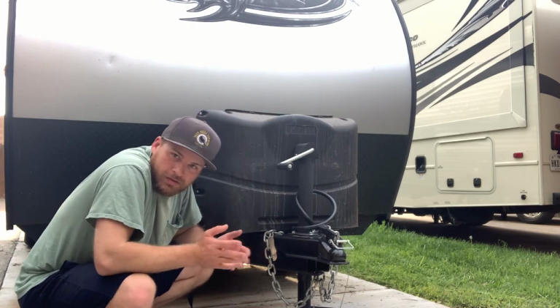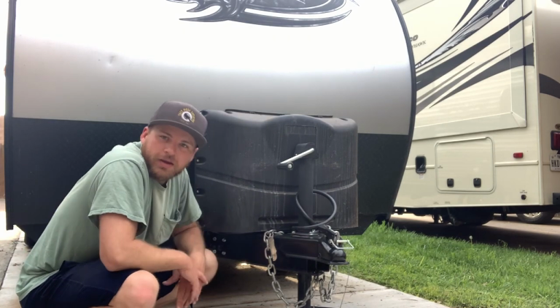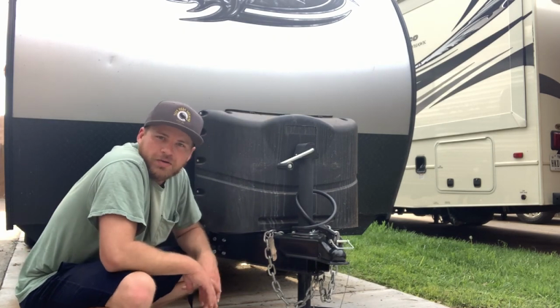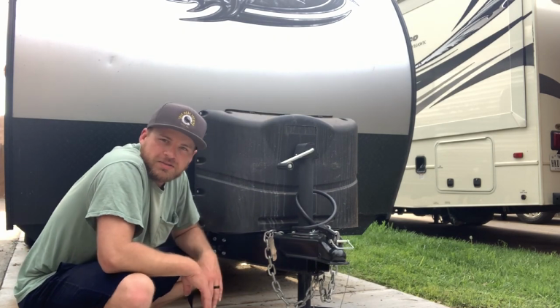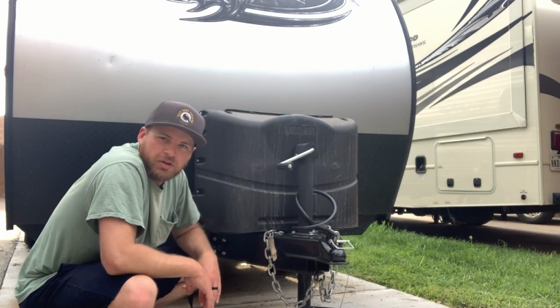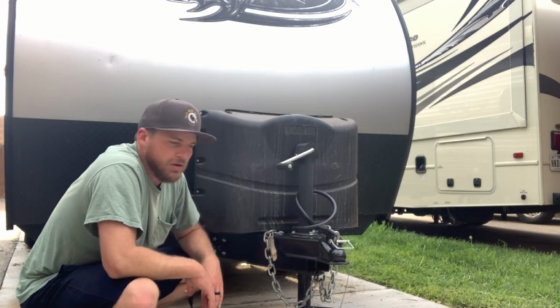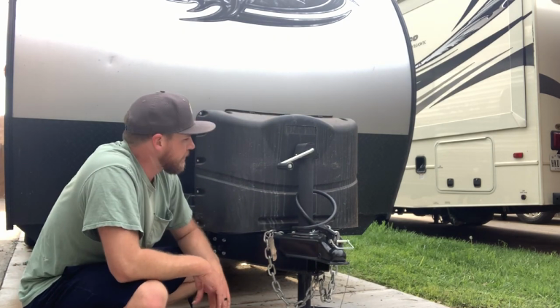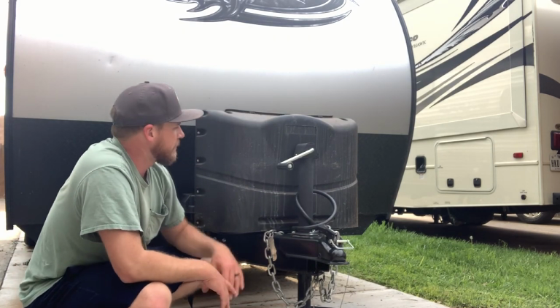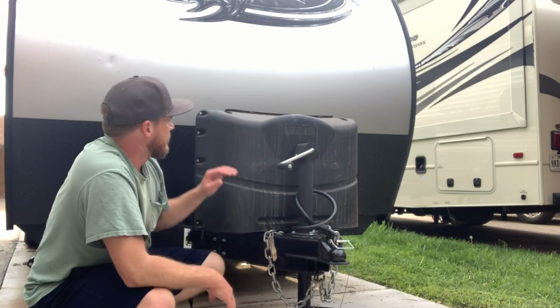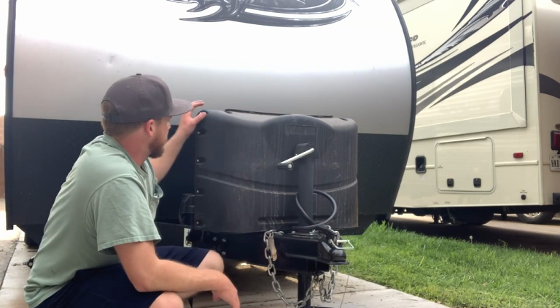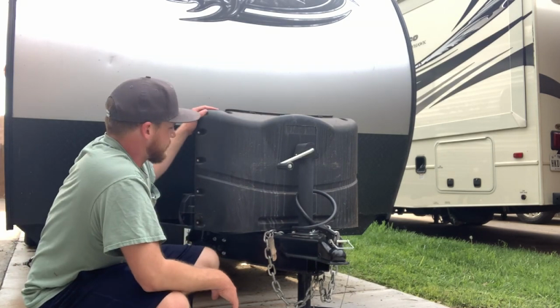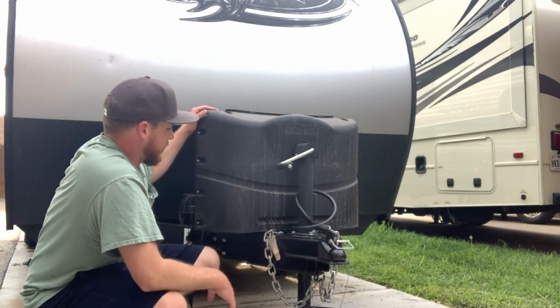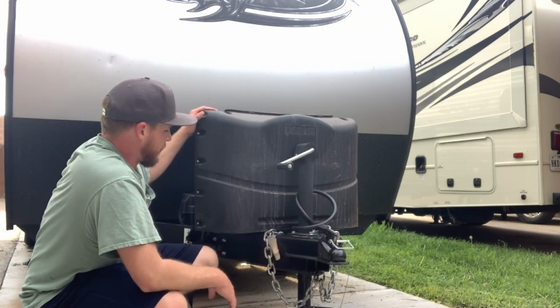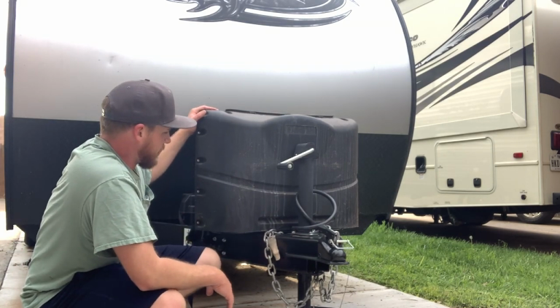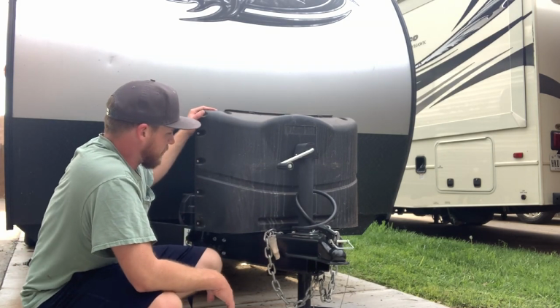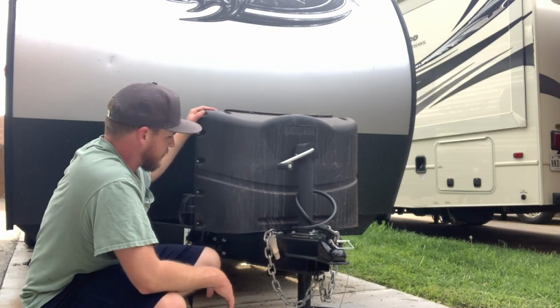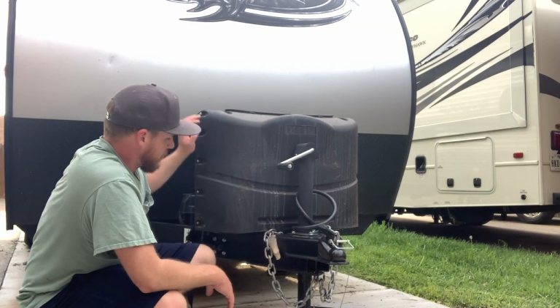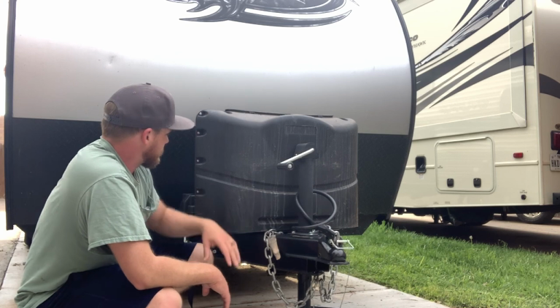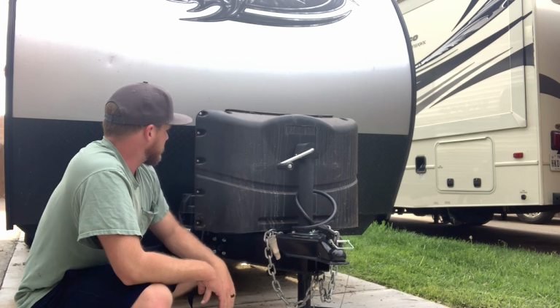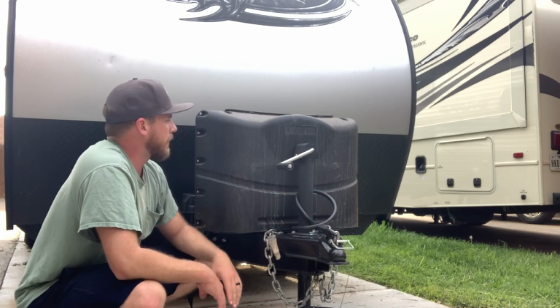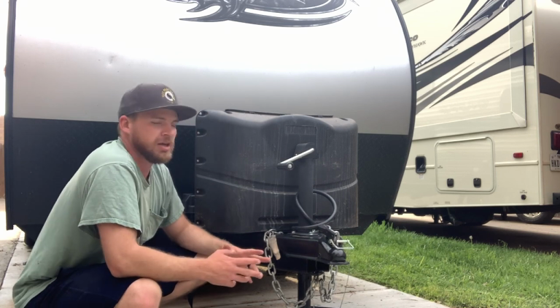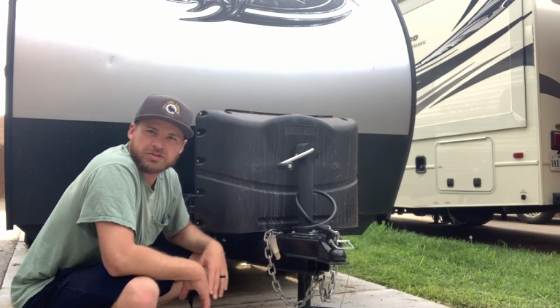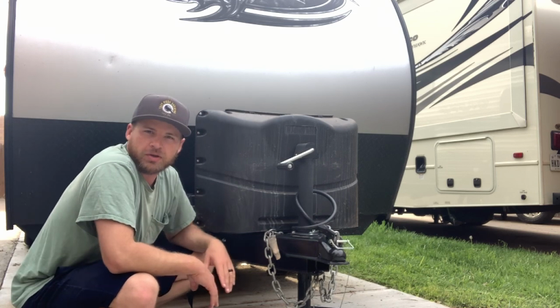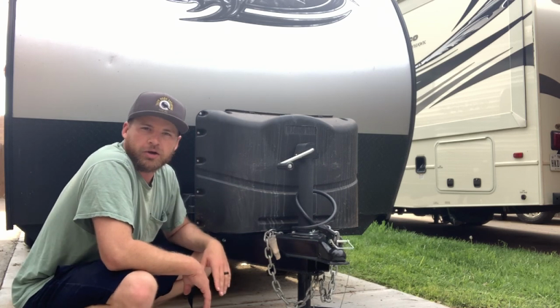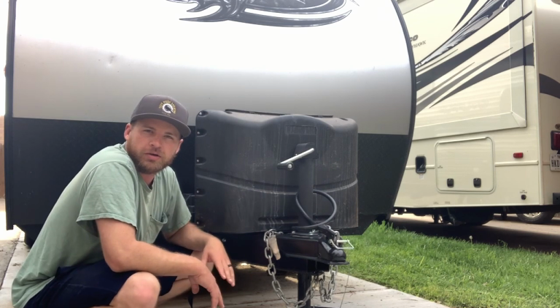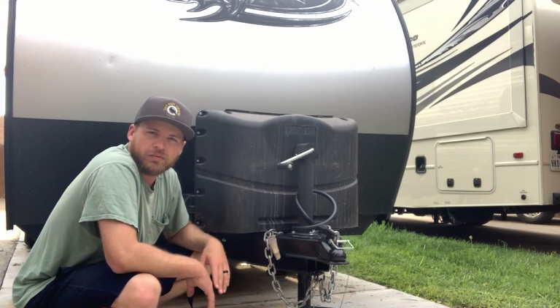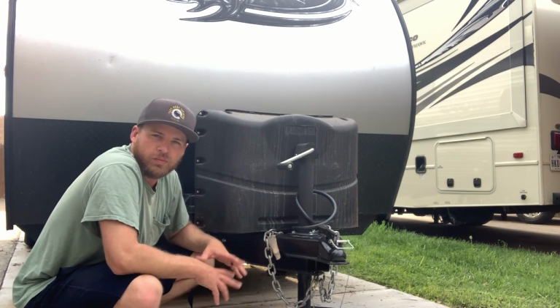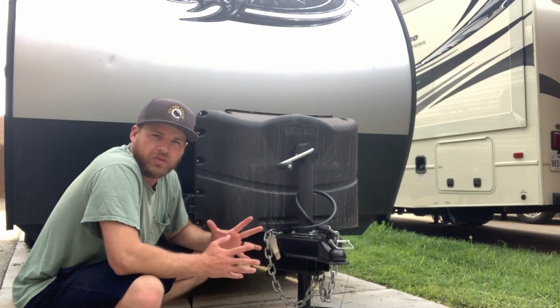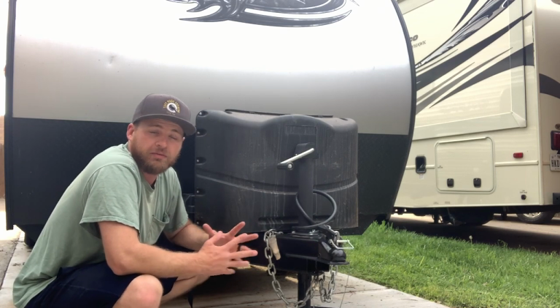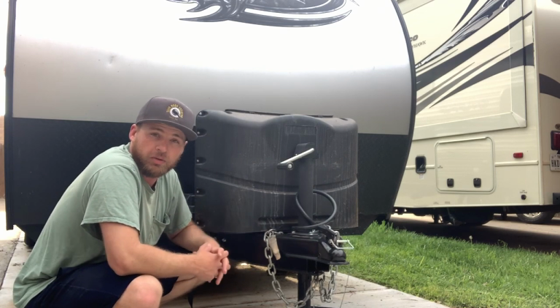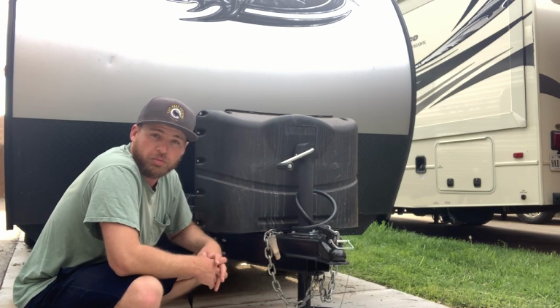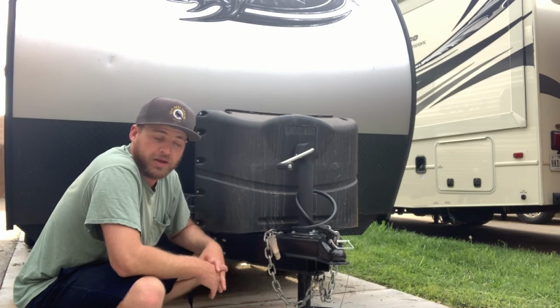There you go — simple enough. Nice little upgrade to keep us going longer without having to worry about propane.